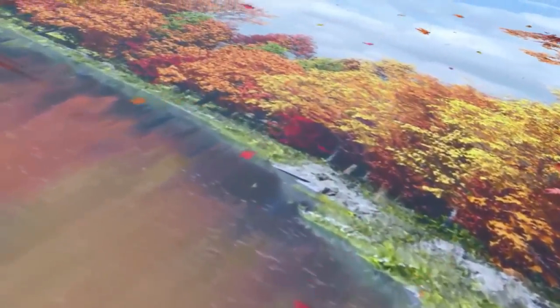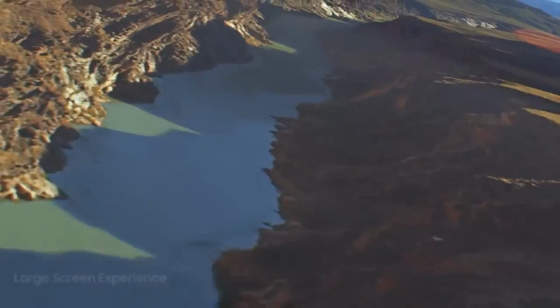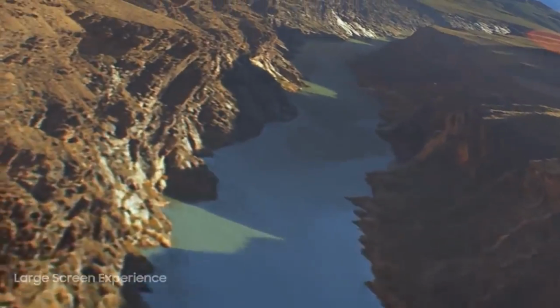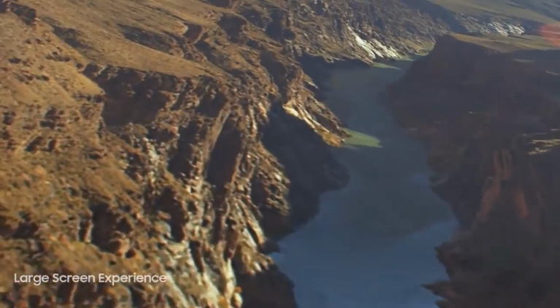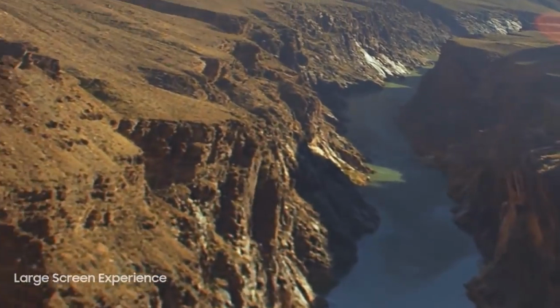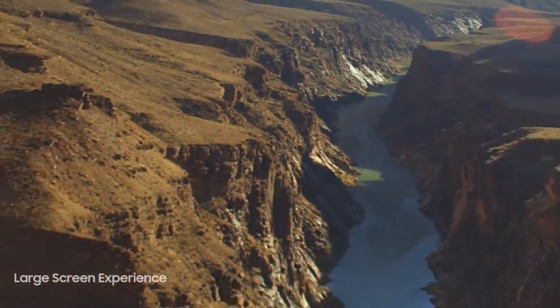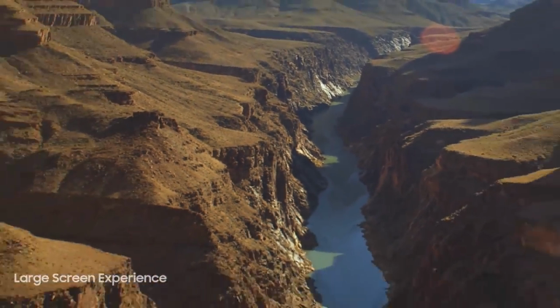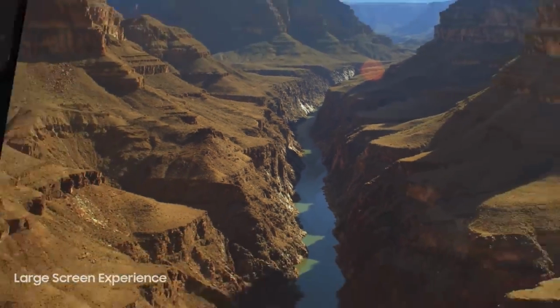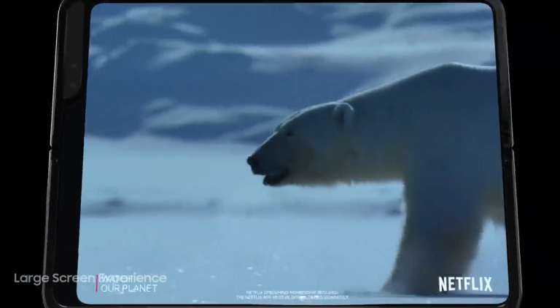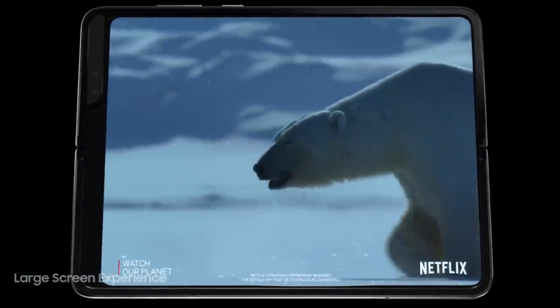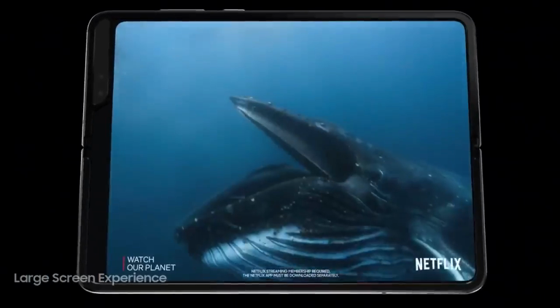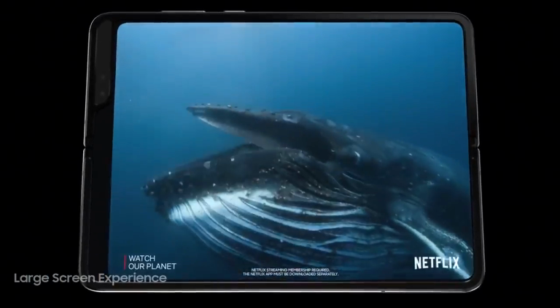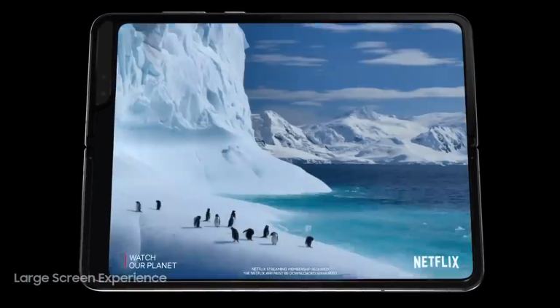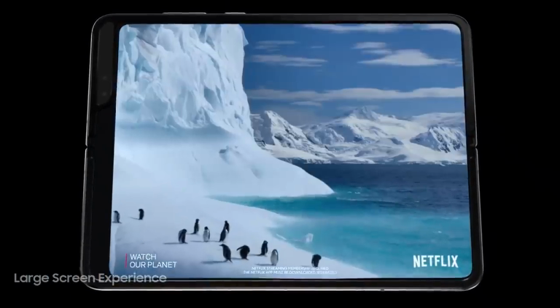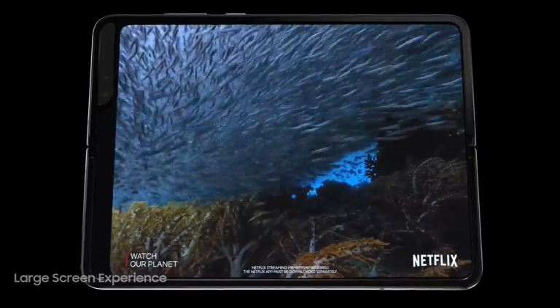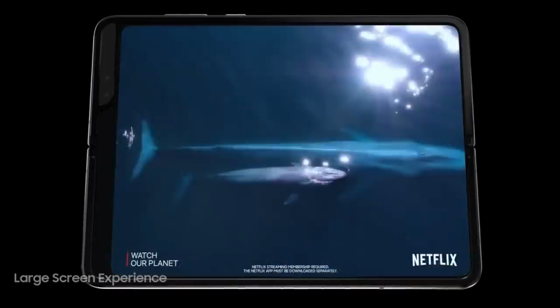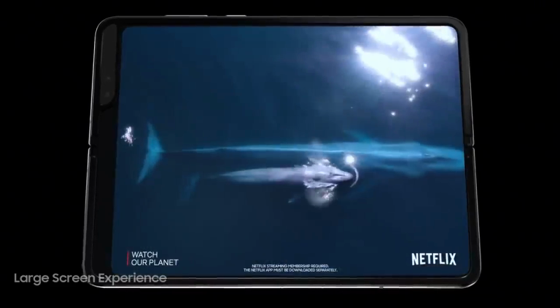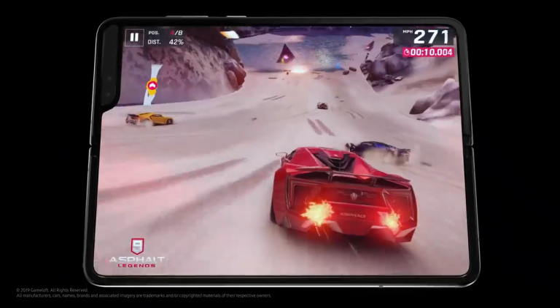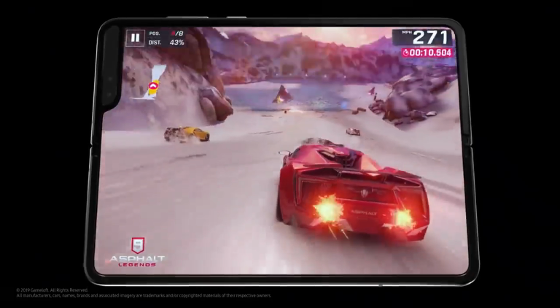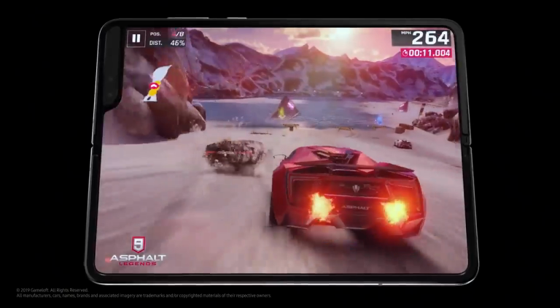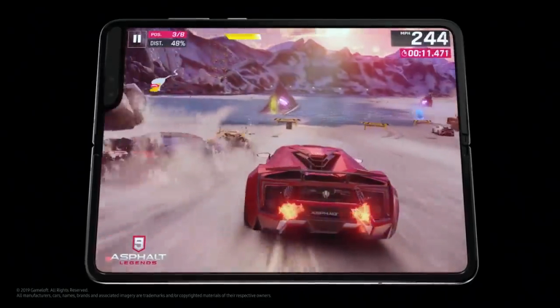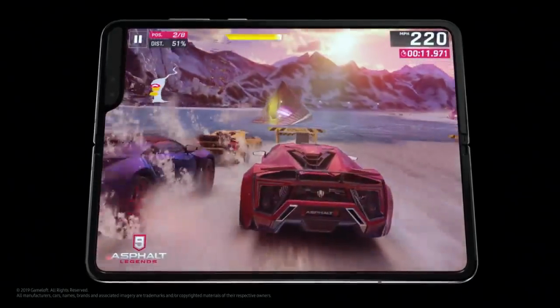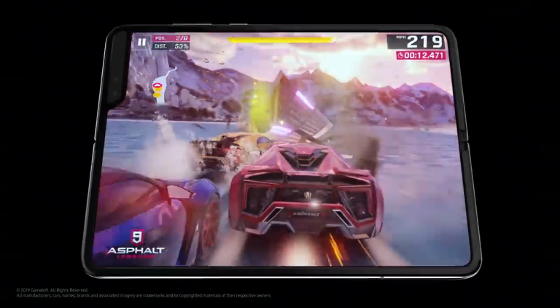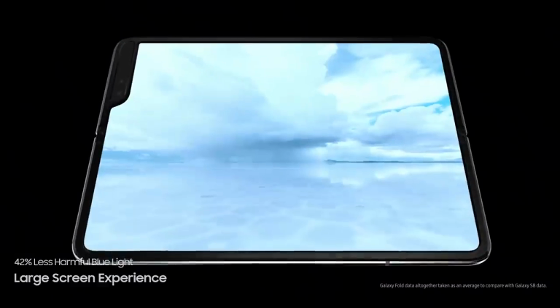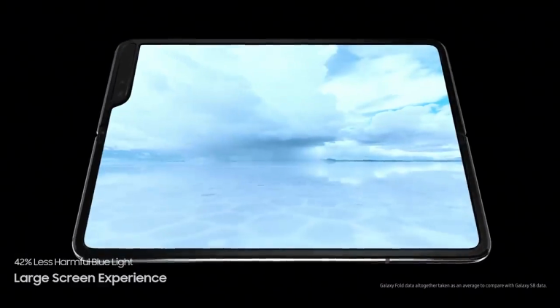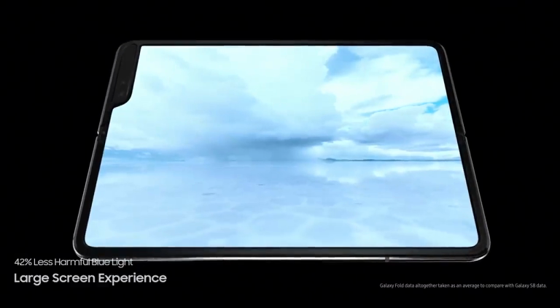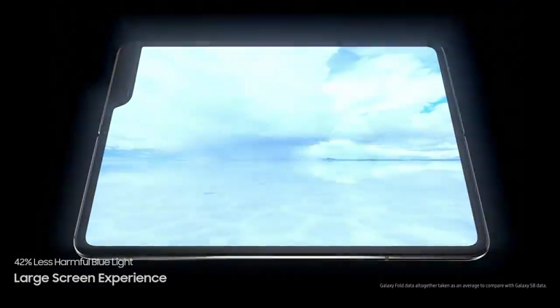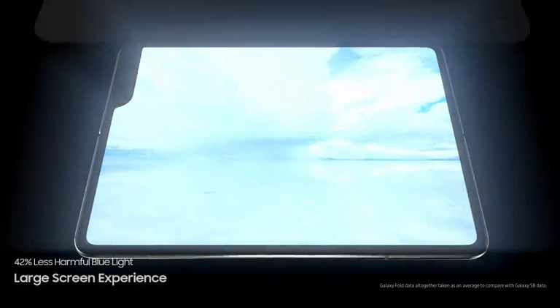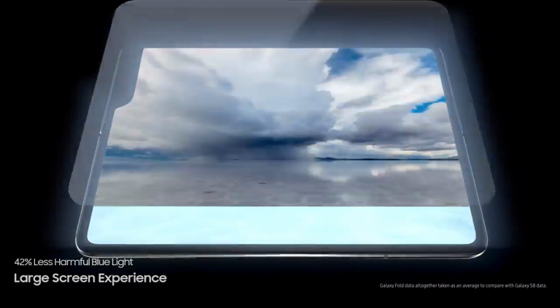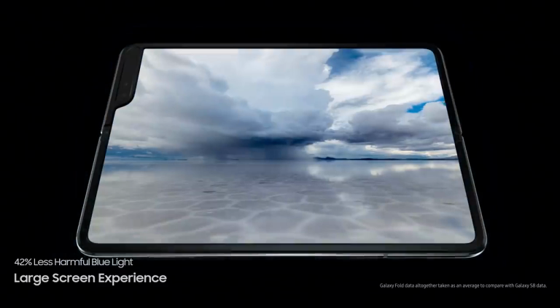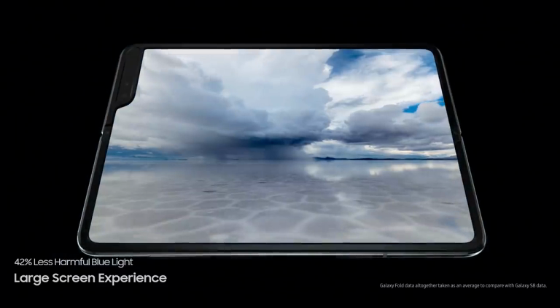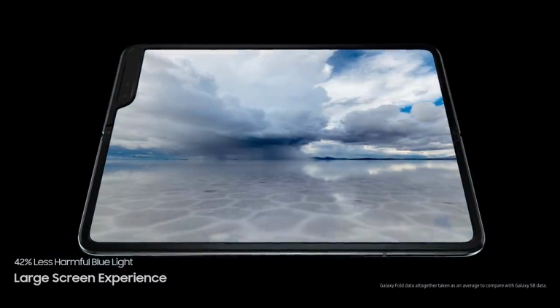The immersive main display brings your favorite movies and games so close, they'll leave you truly breathless, all while drastically reducing harmful blue light to put less strain on your eyes.